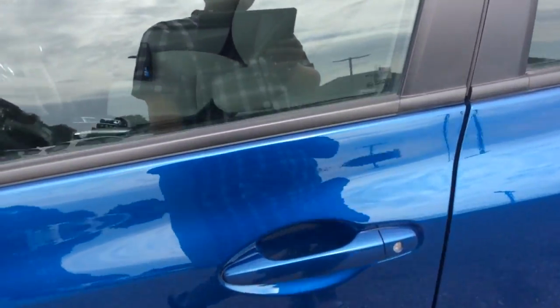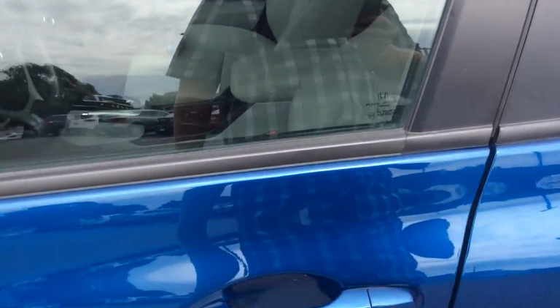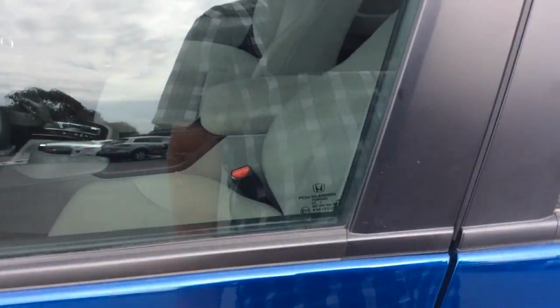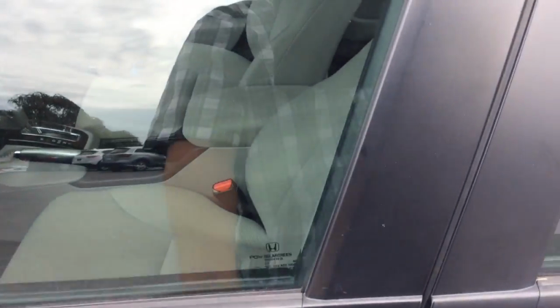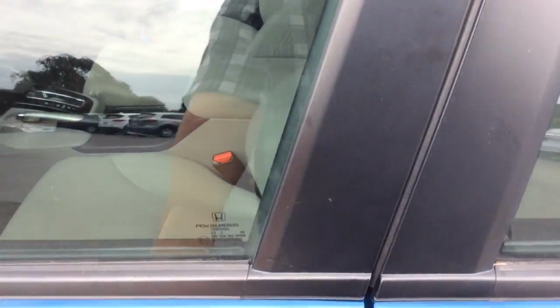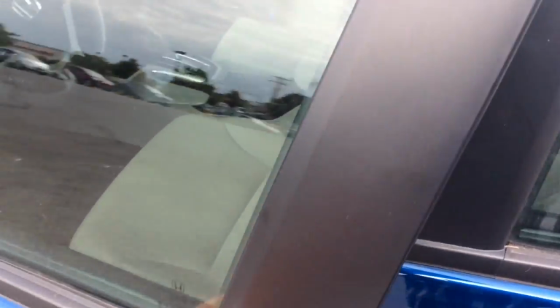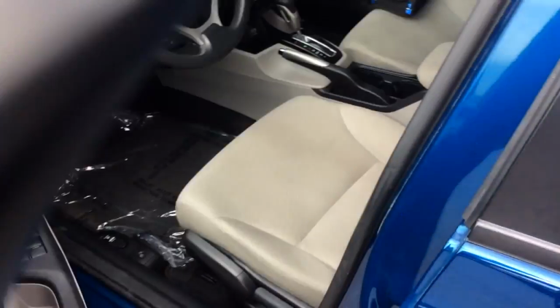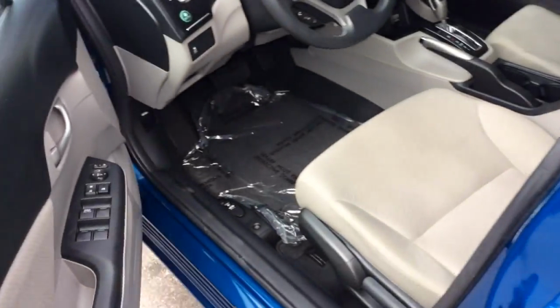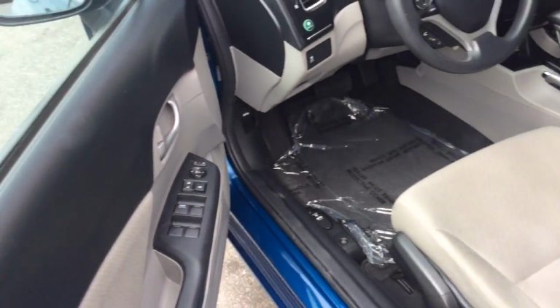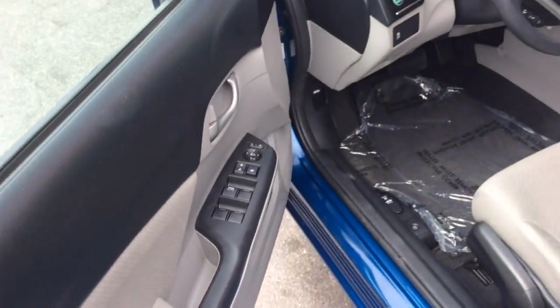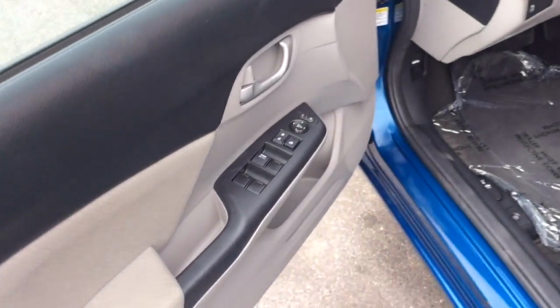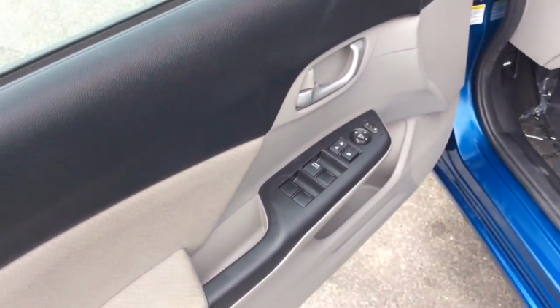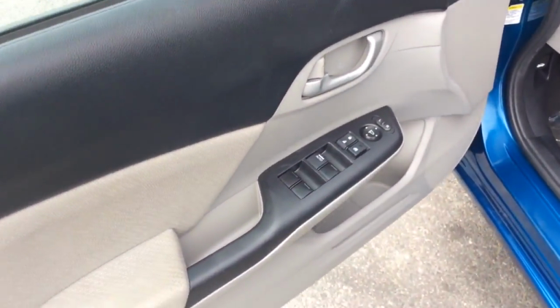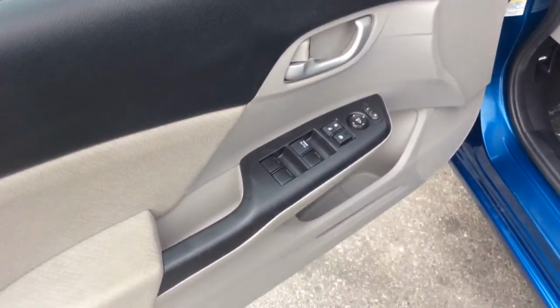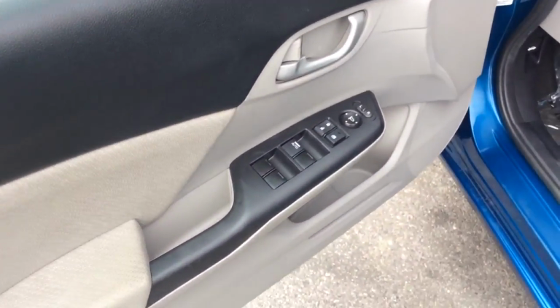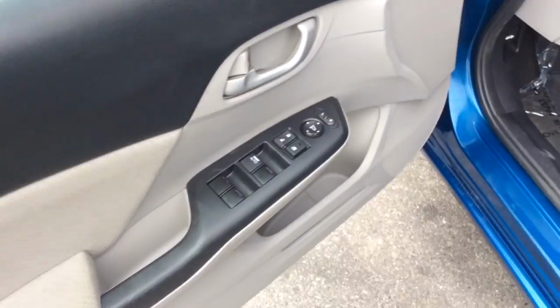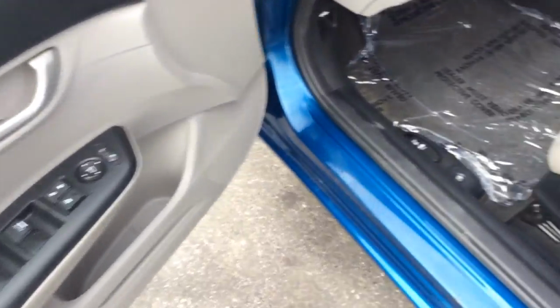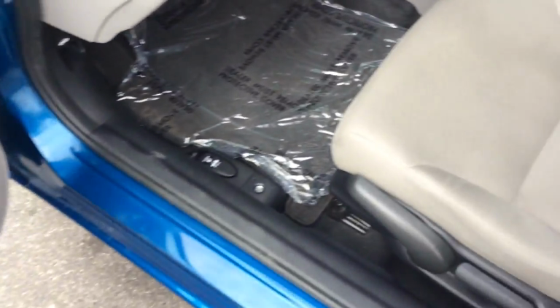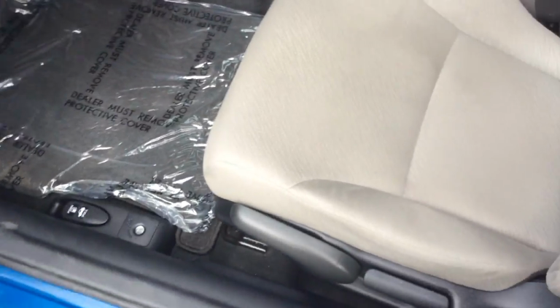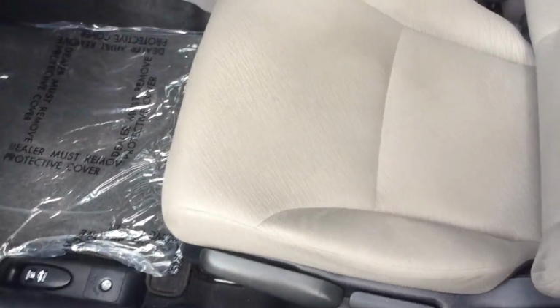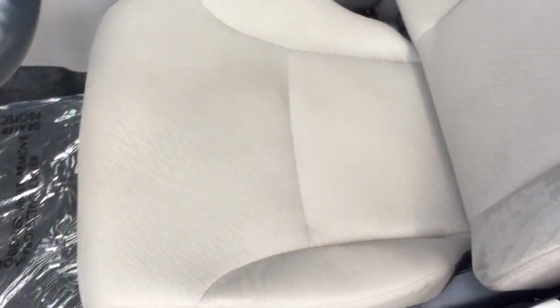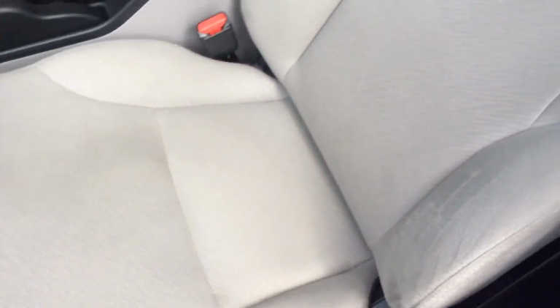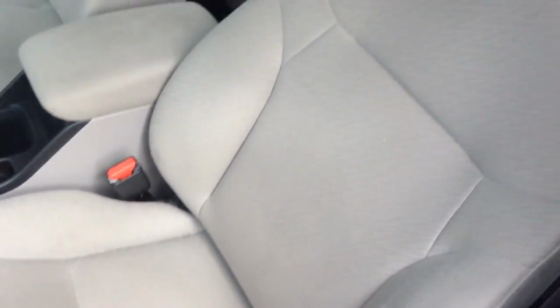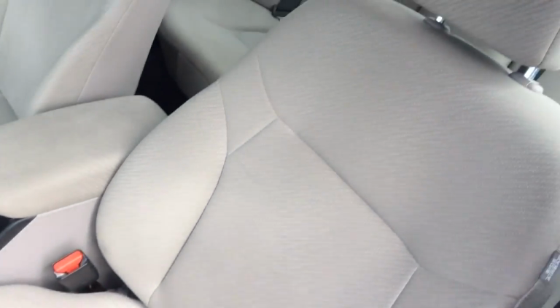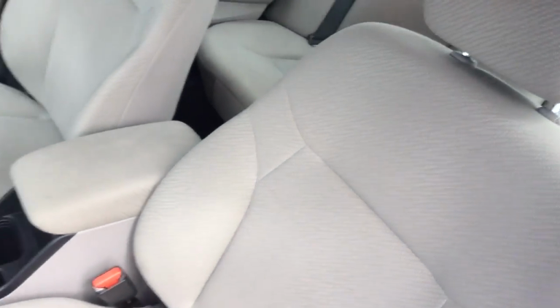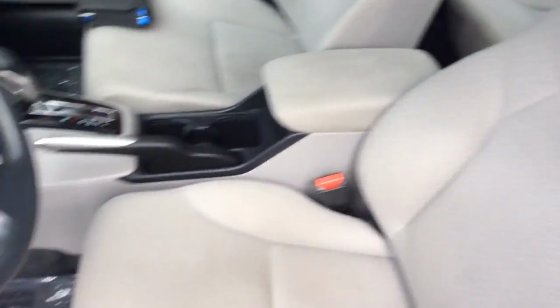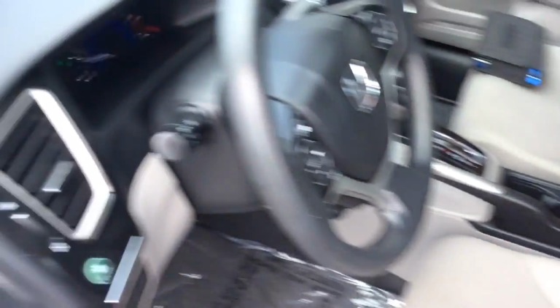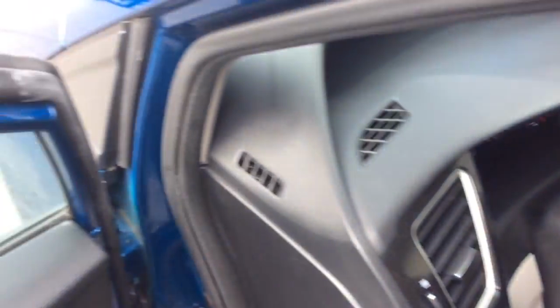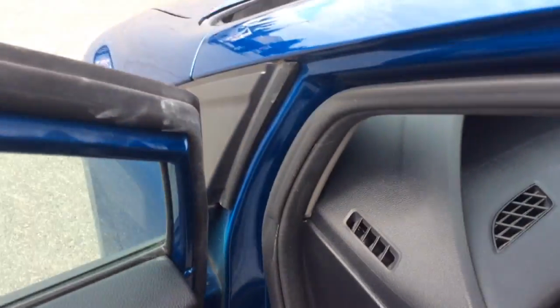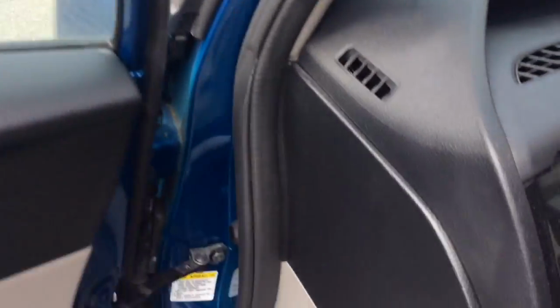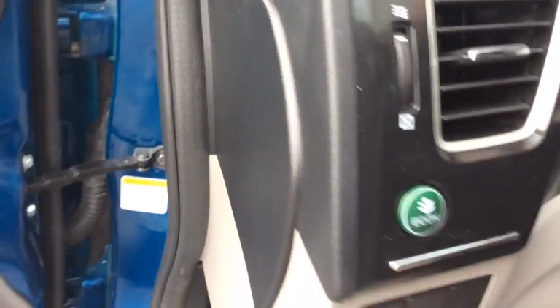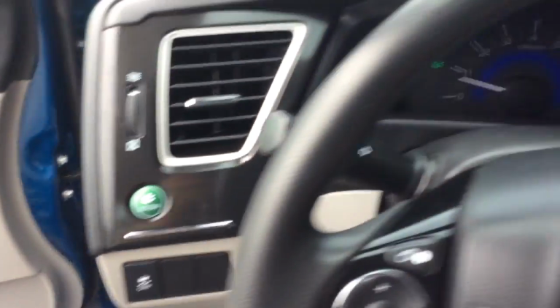Today I'm going to show you this 2013 Honda Civic. Sharp car. Has power windows, power locks, and power mirrors, and a gray cloth interior. Nice clean car inside and out. Let's take a seat inside here.